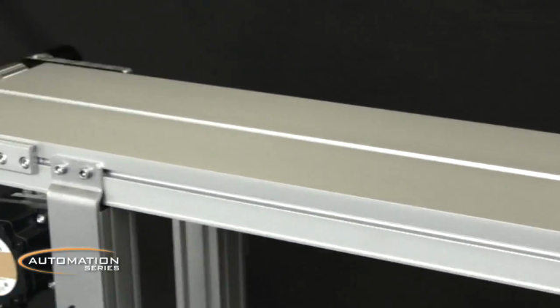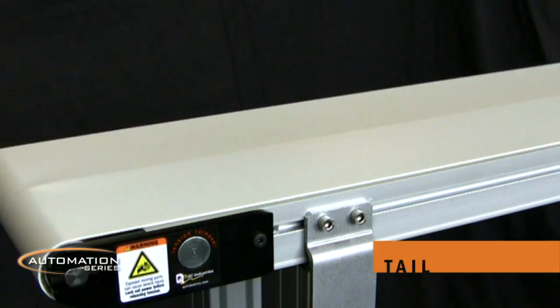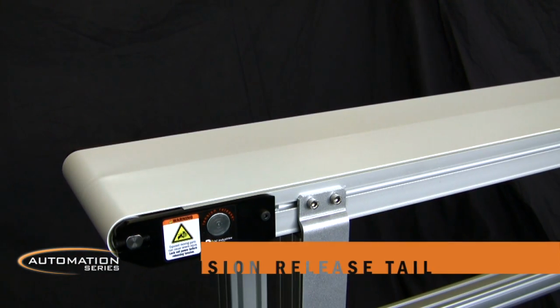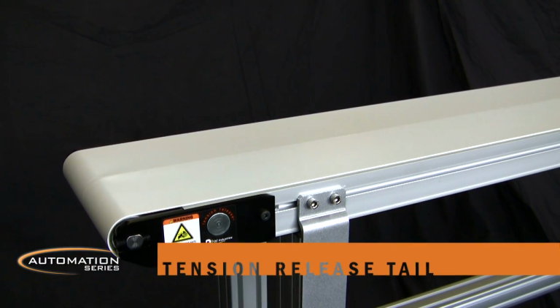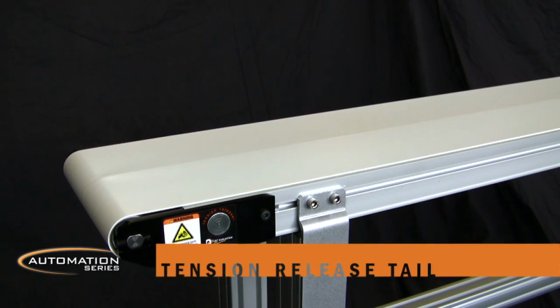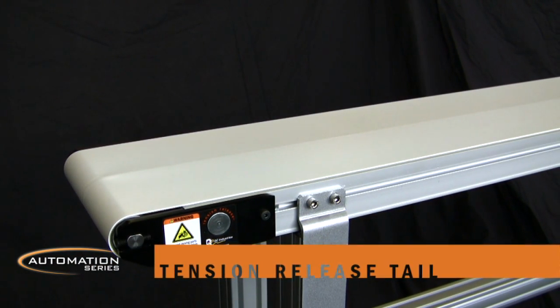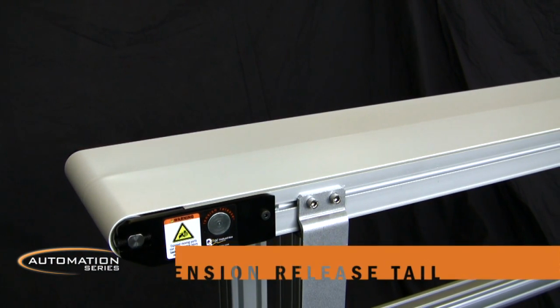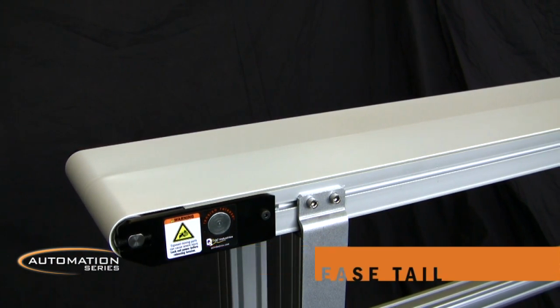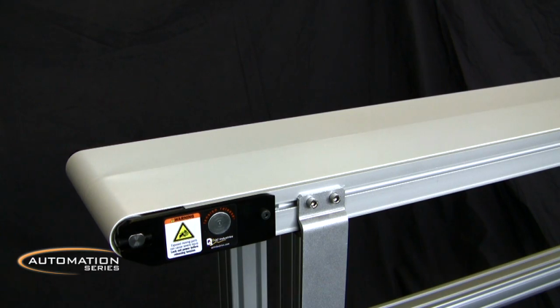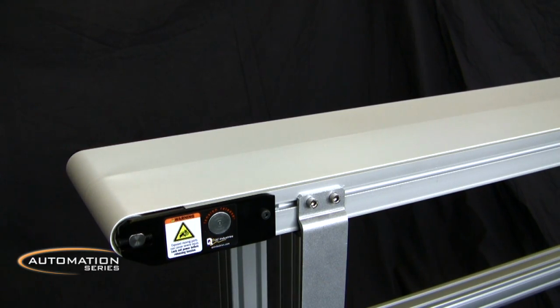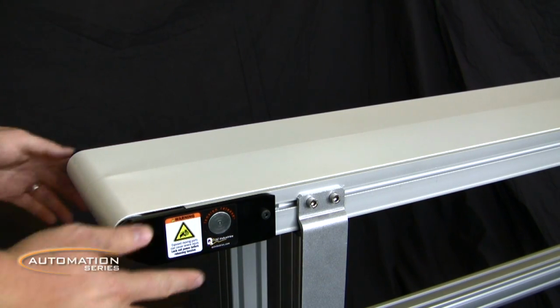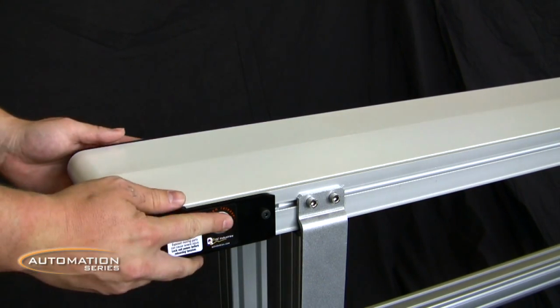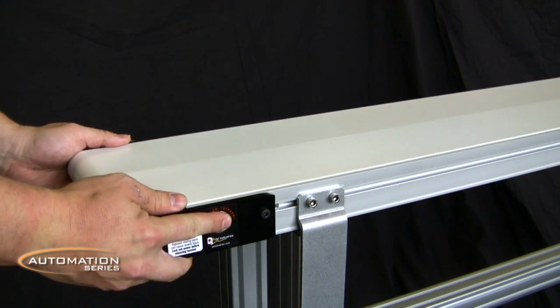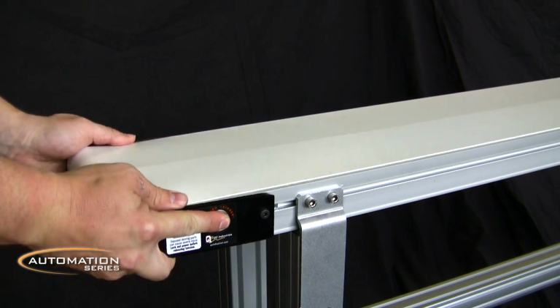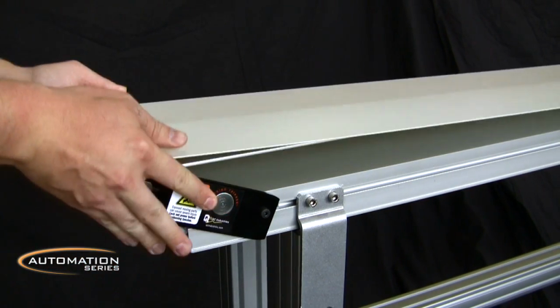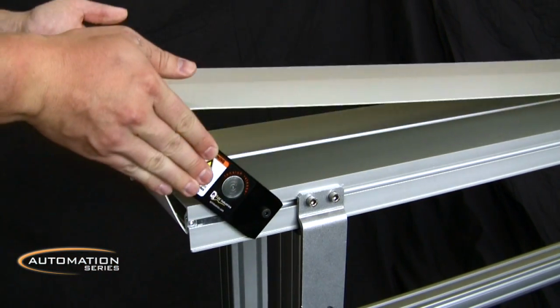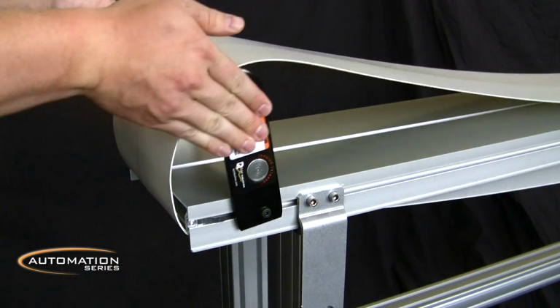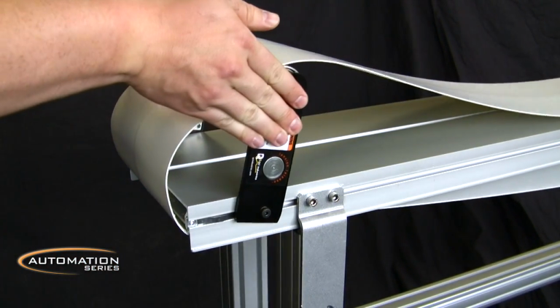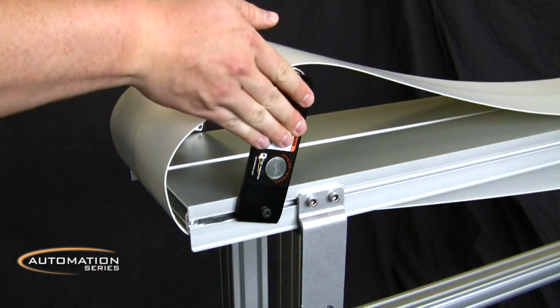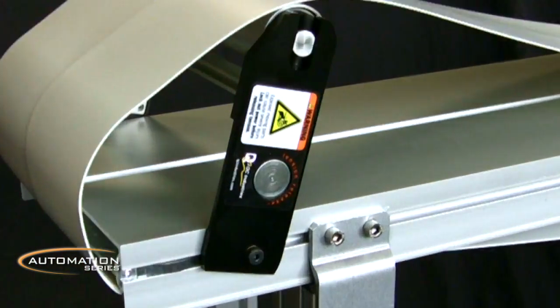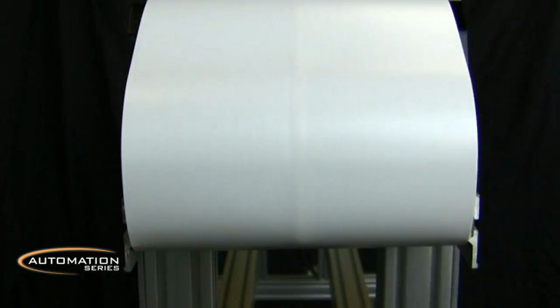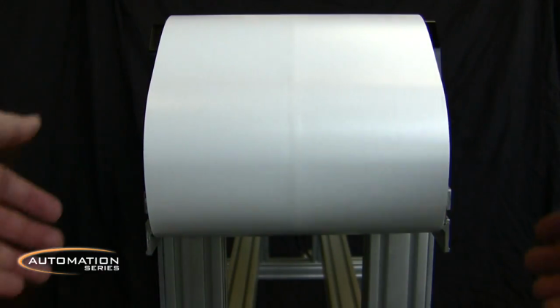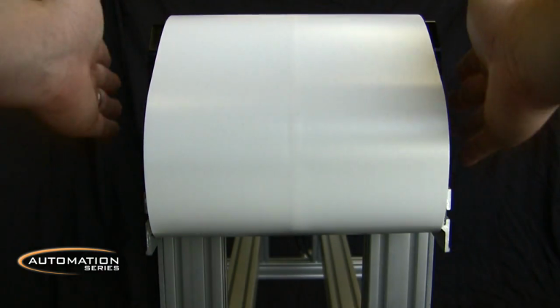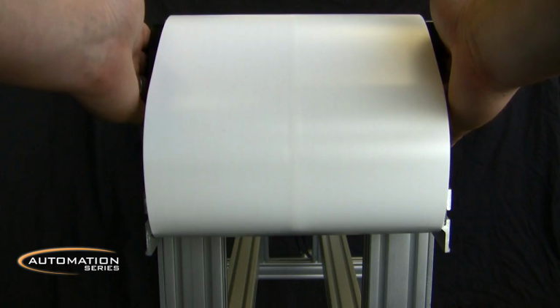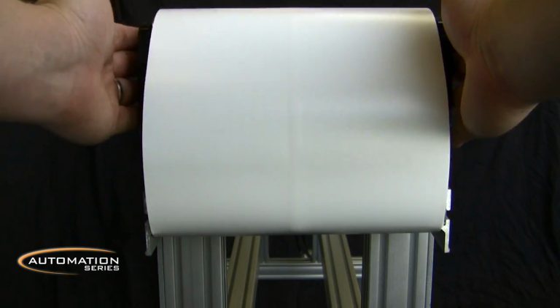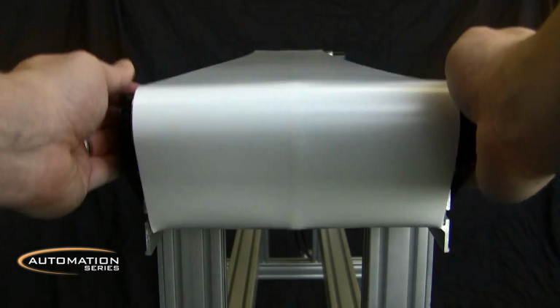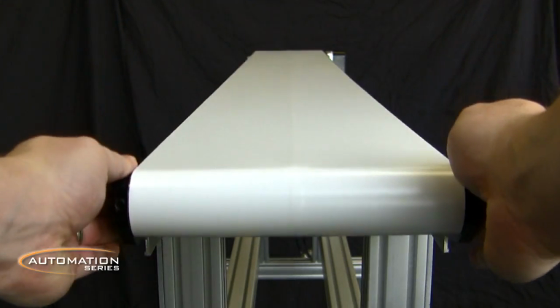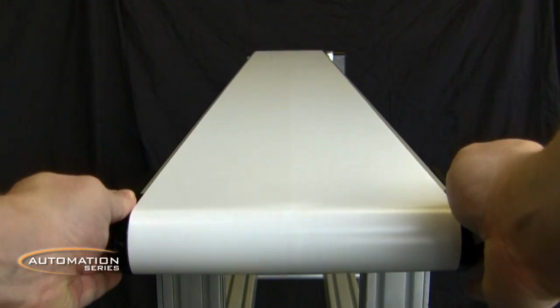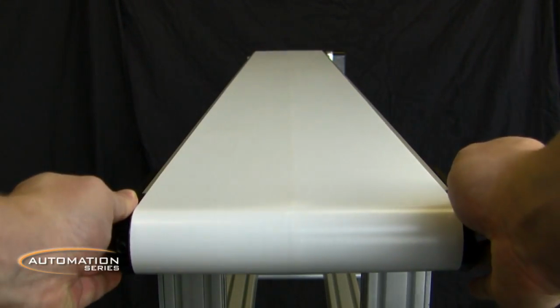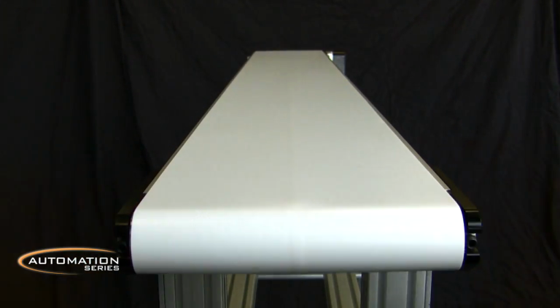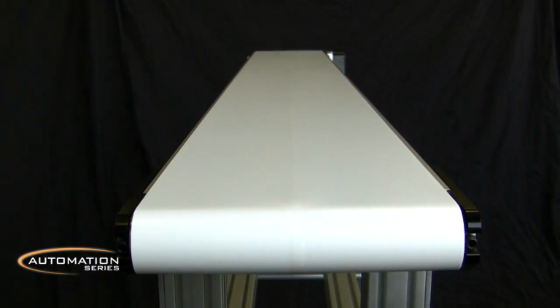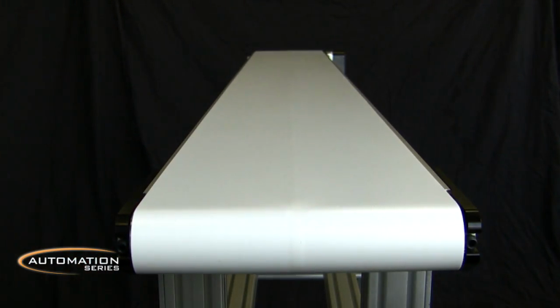They feature a tension release tail that releases at the push of a button and flips up and out of the way for belt changes or cleaning under the belt. It then reseats with a gentle push, with proper belt tracking and tension retained.